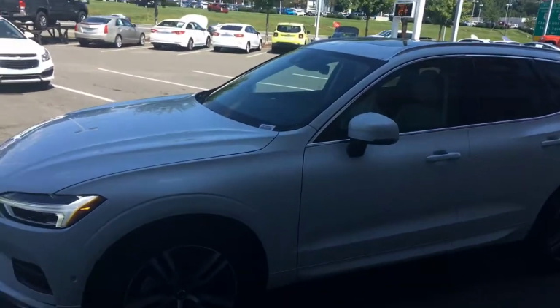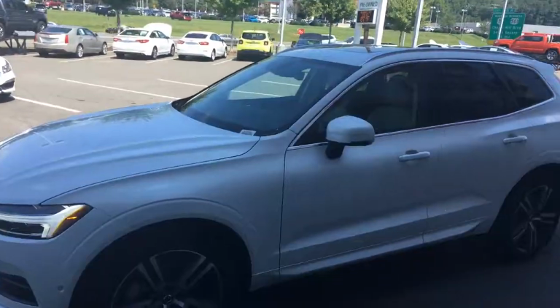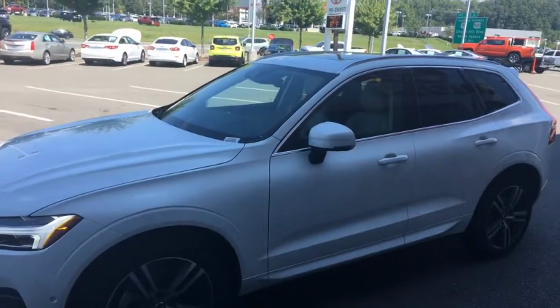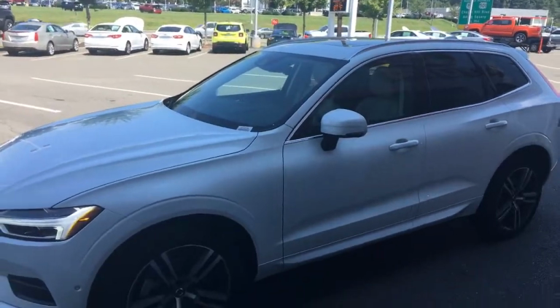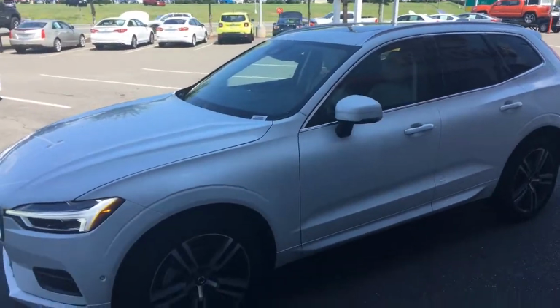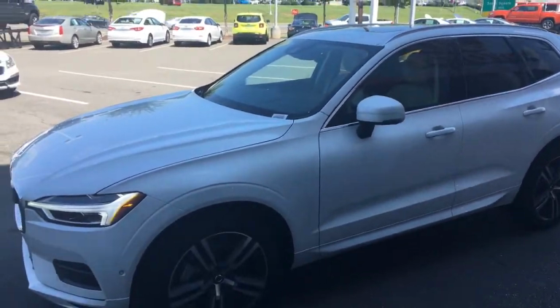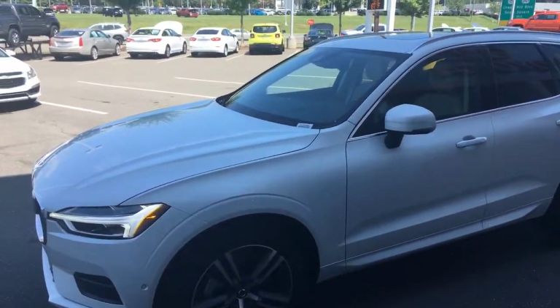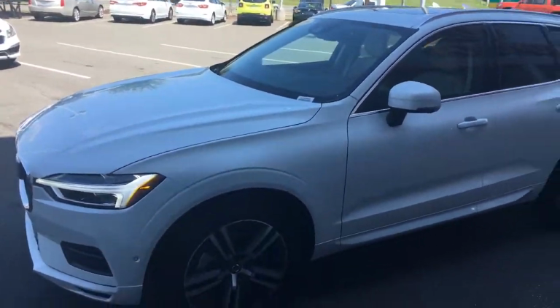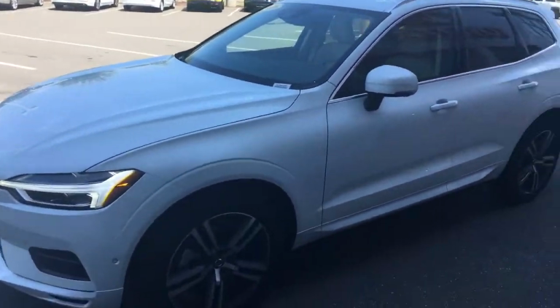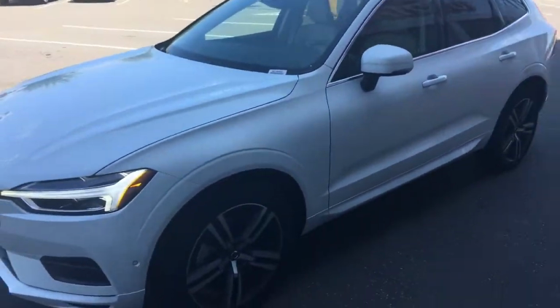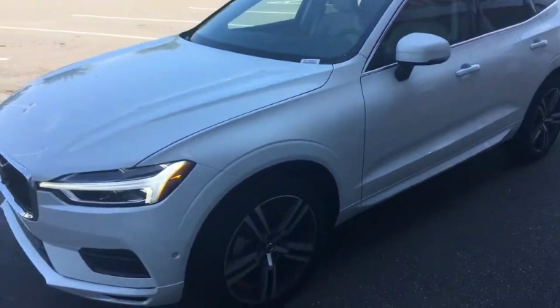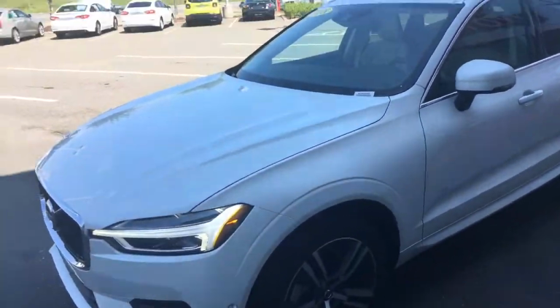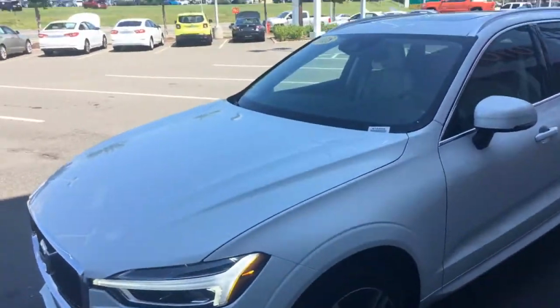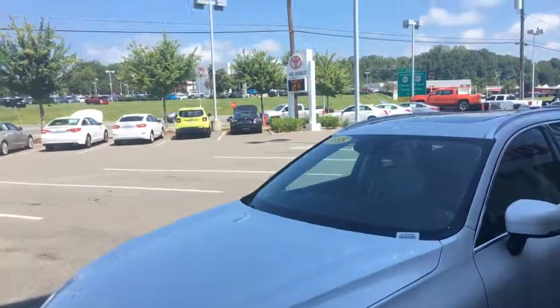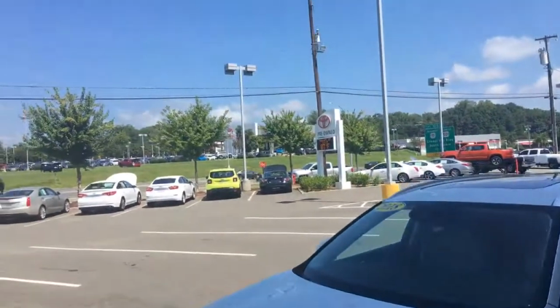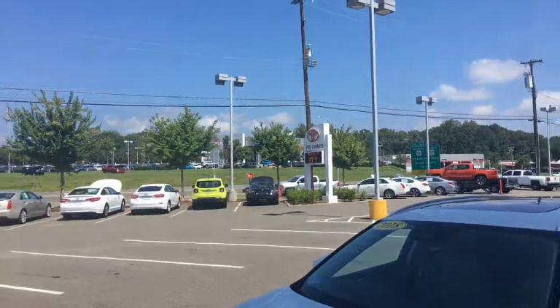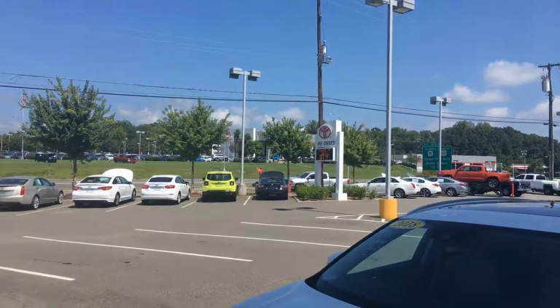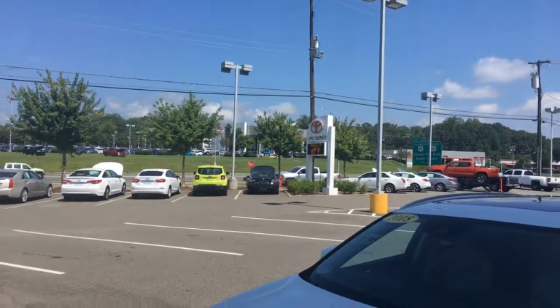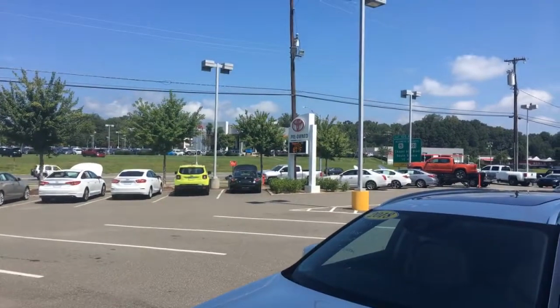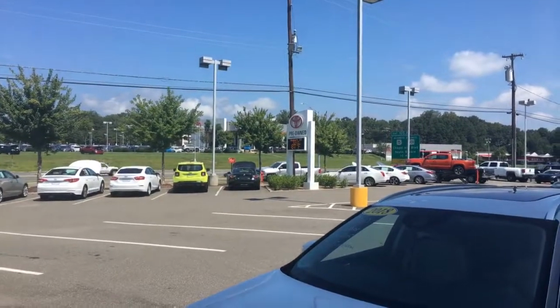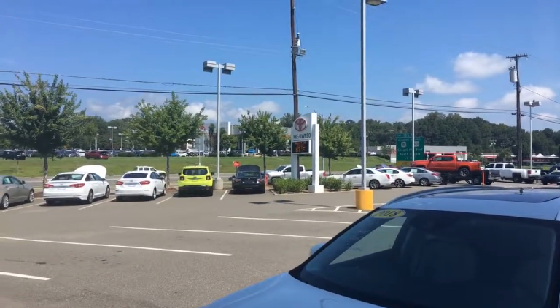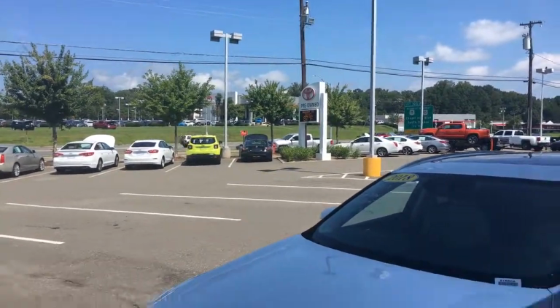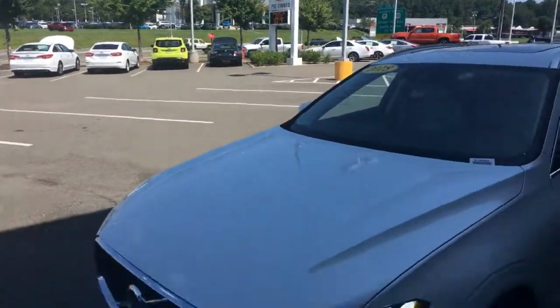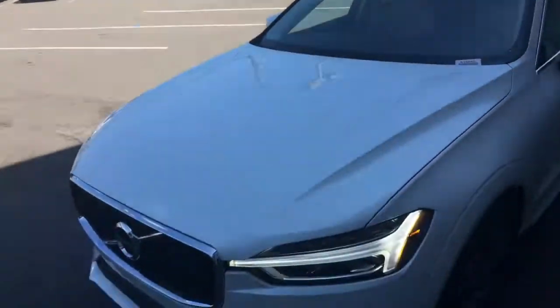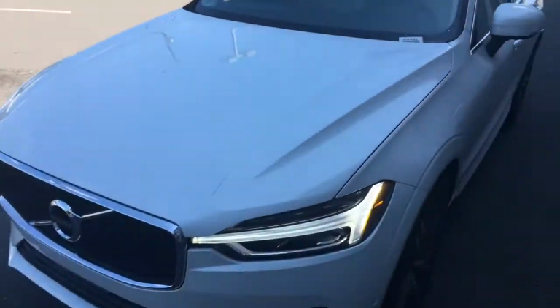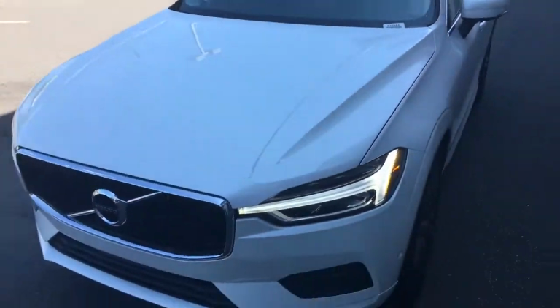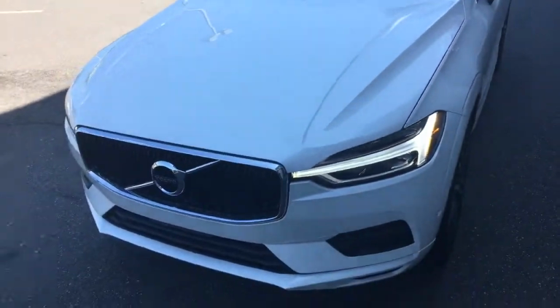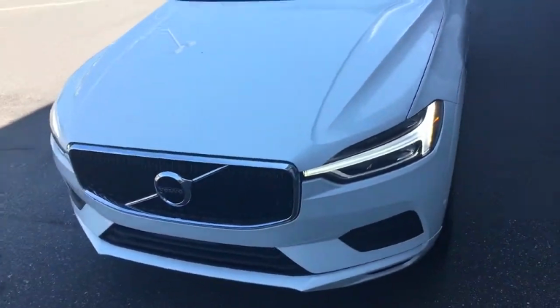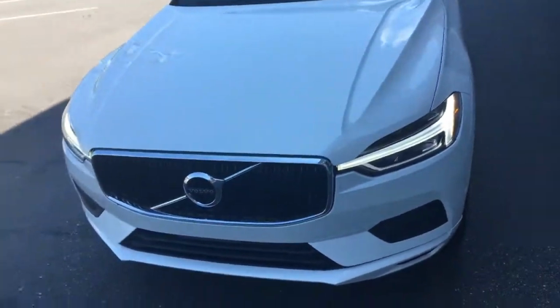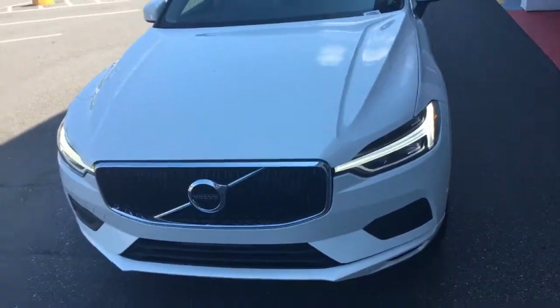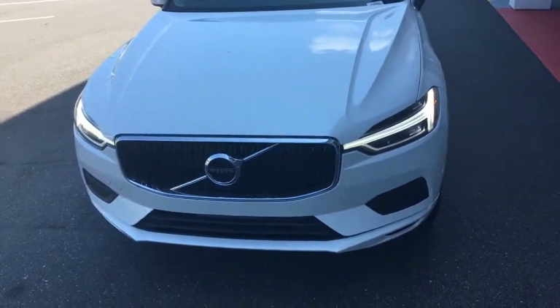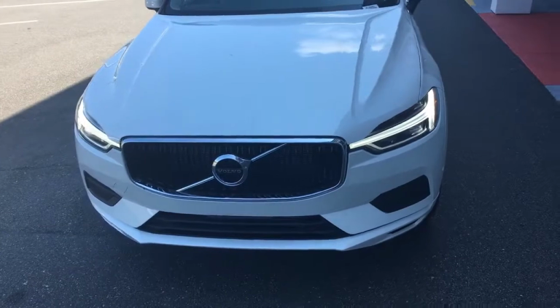We are located here at 4521 Durham Chapel Hill Boulevard, which is right across the street from the main store. It's a very nice vehicle.